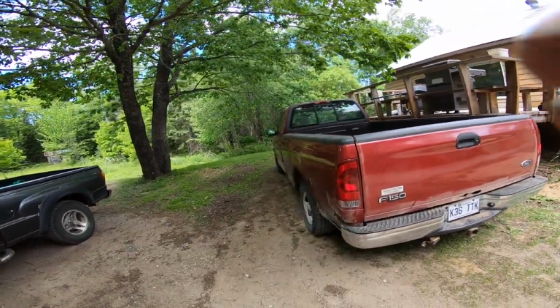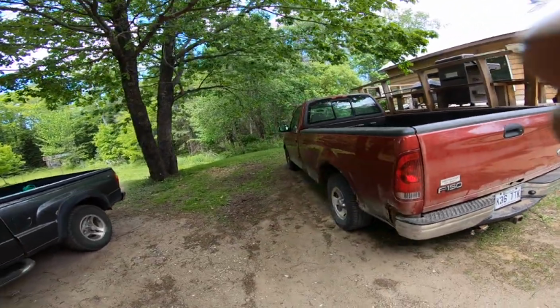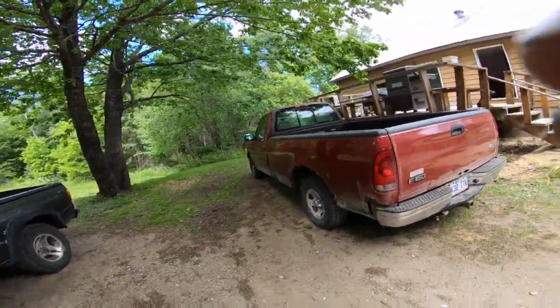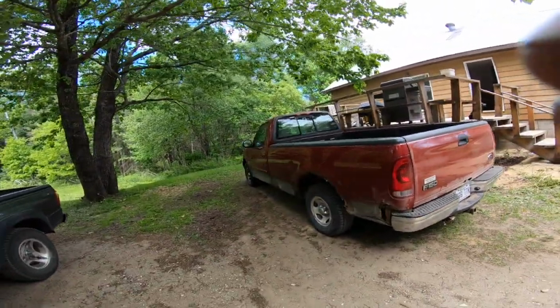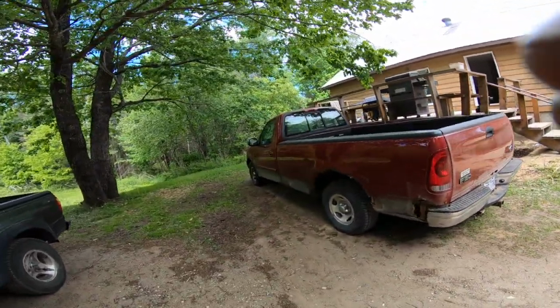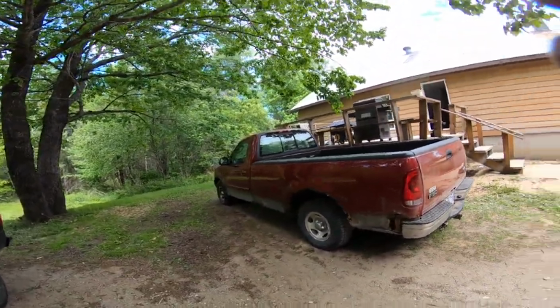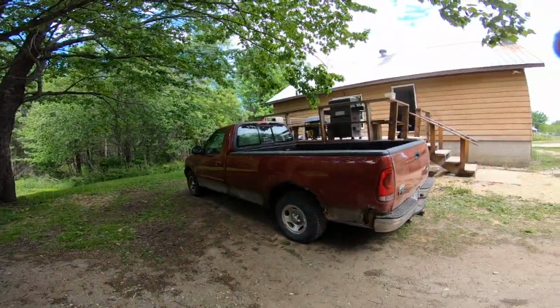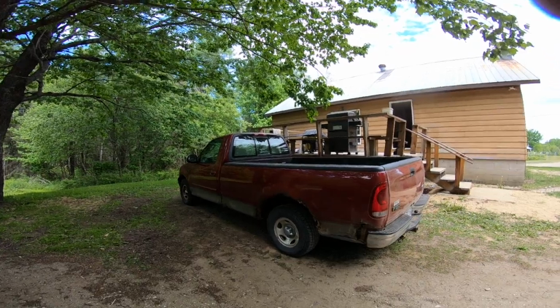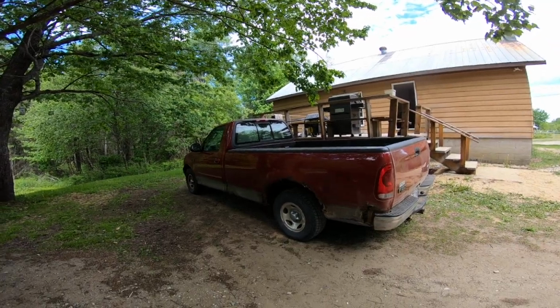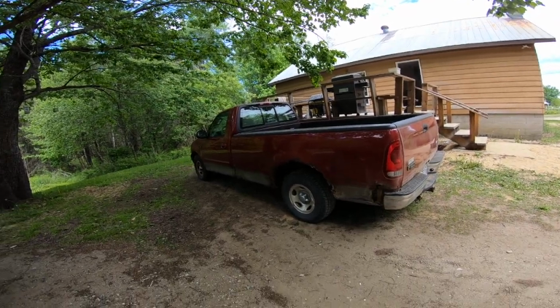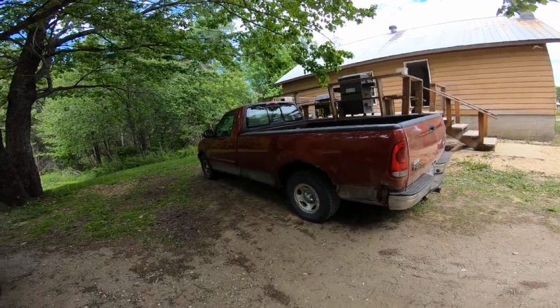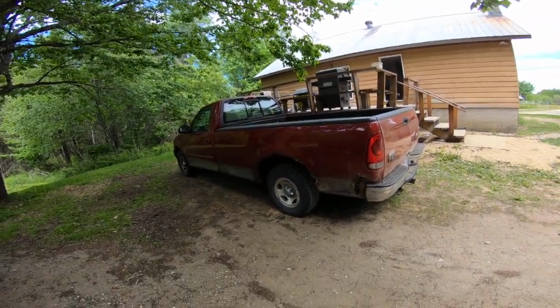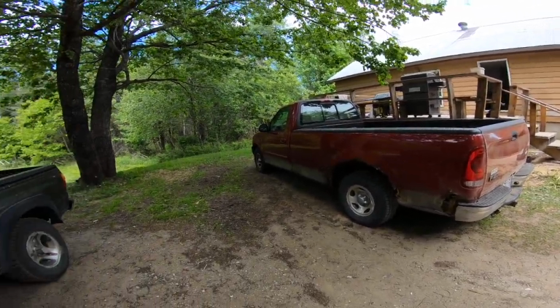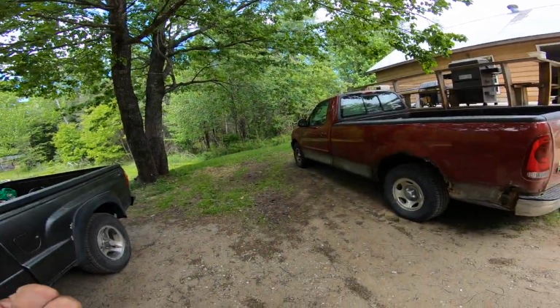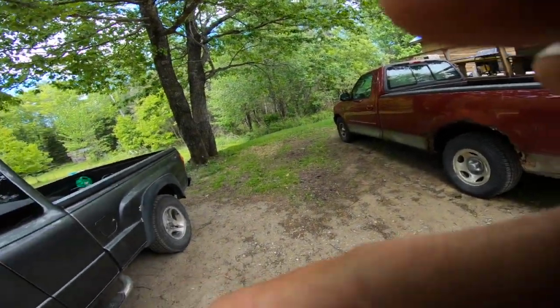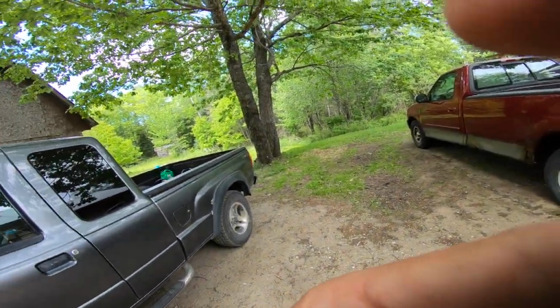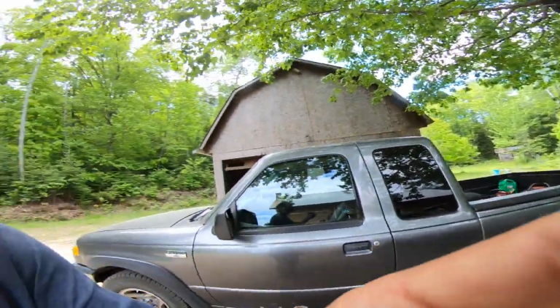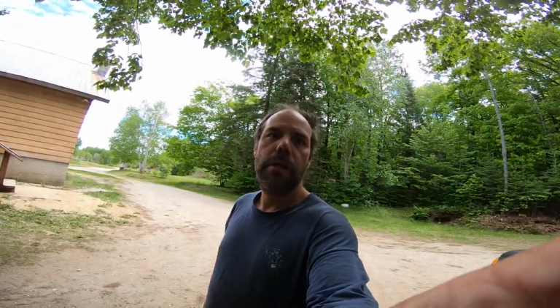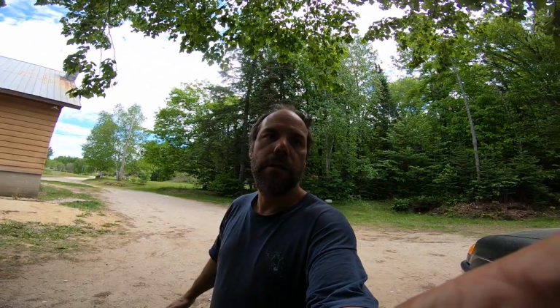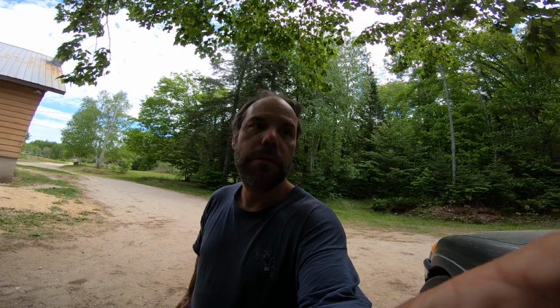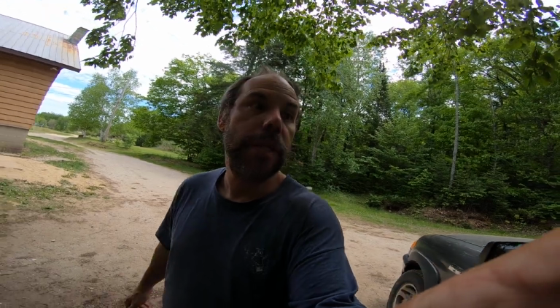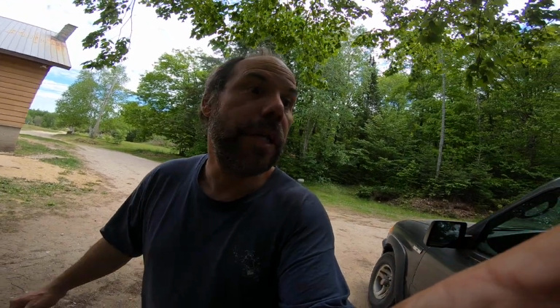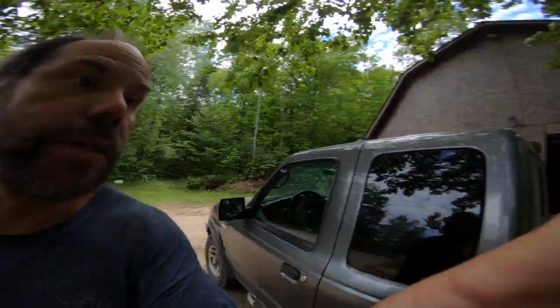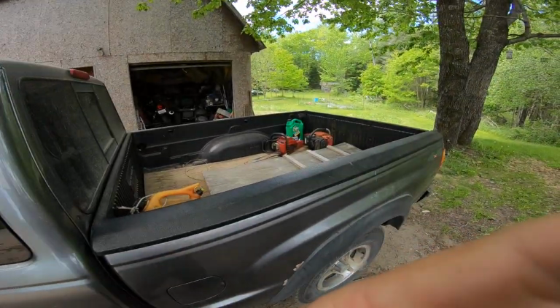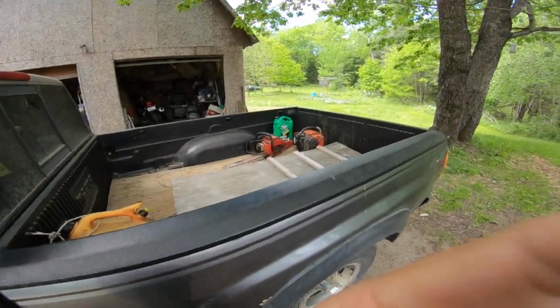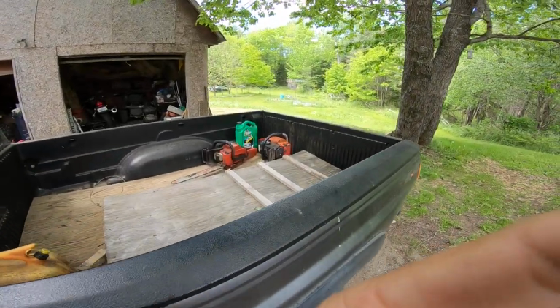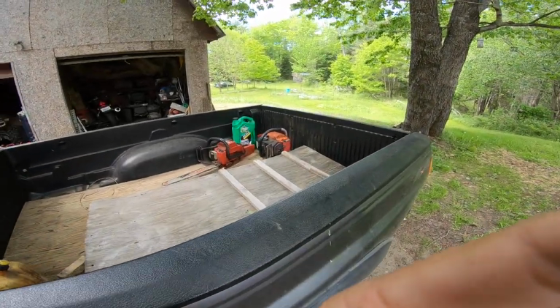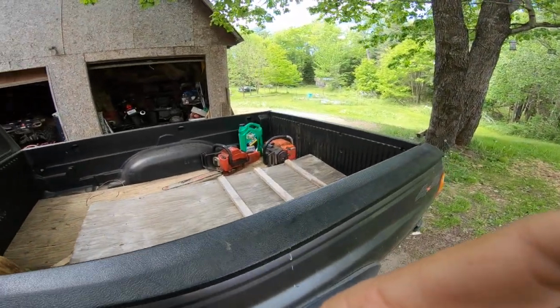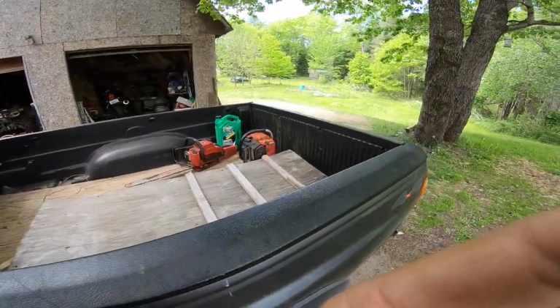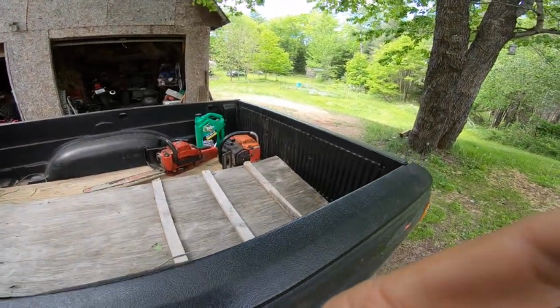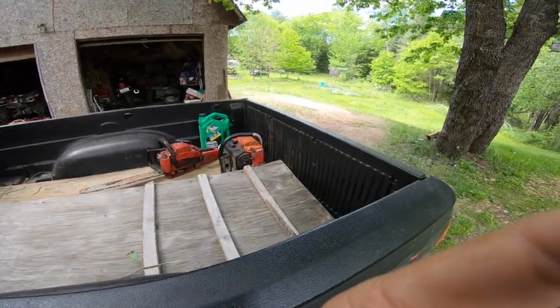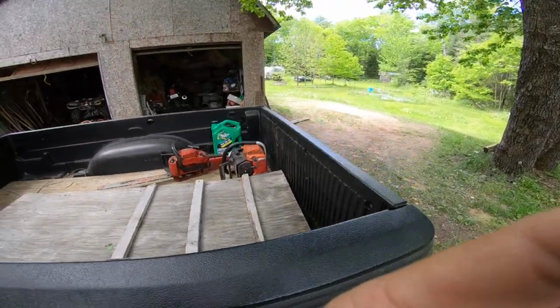If June does as well as May did, that'll be good. The other thing I gotta fix too is my chainsaws — there's my dad's chainsaw. Where did that chainsaw come from?